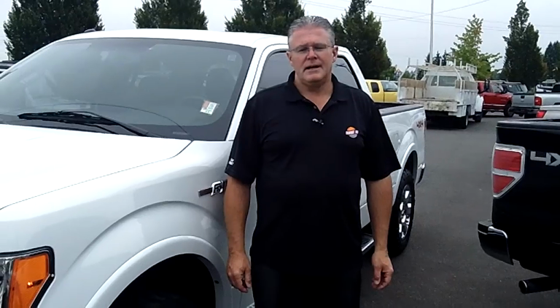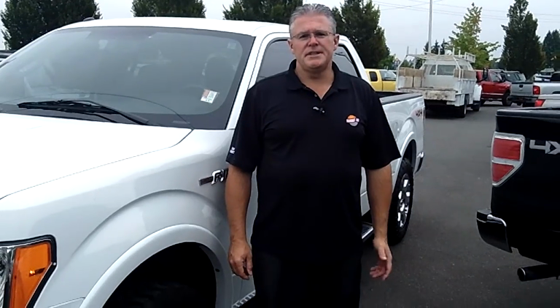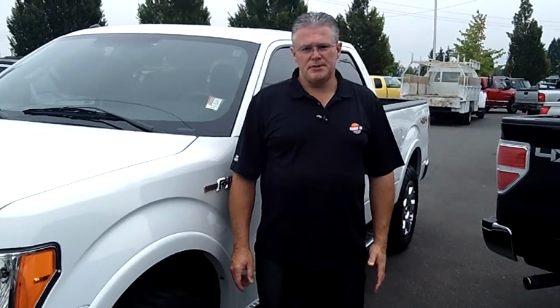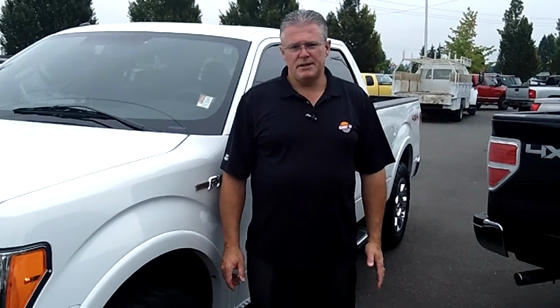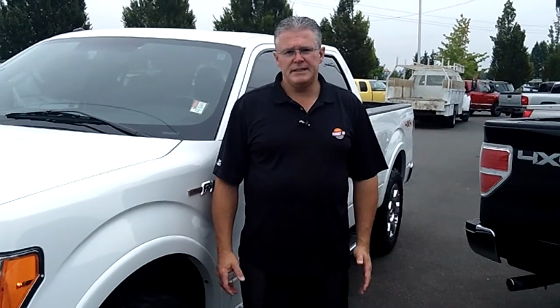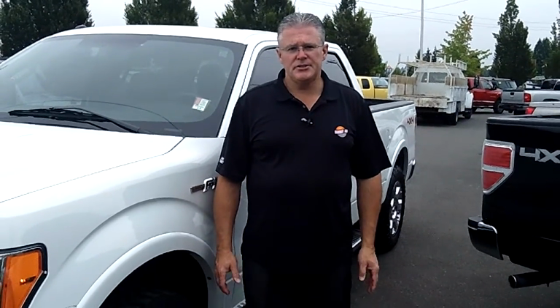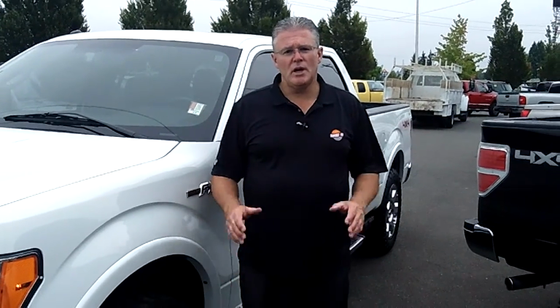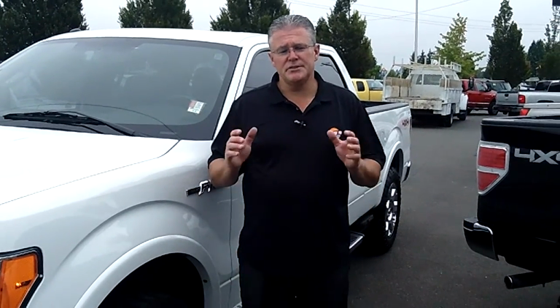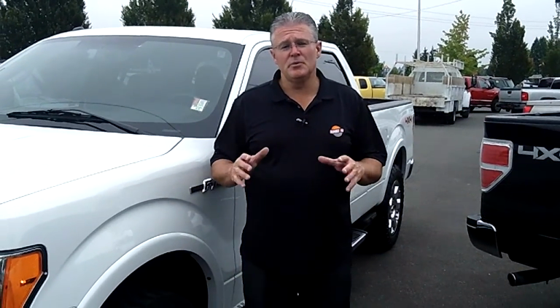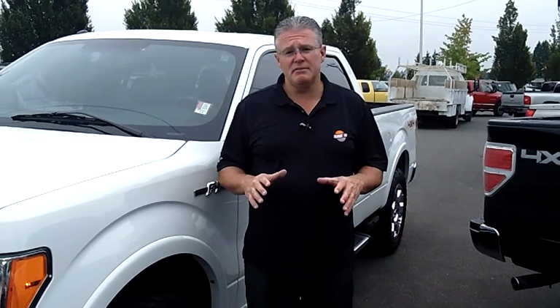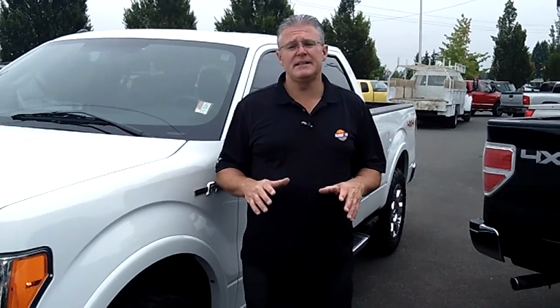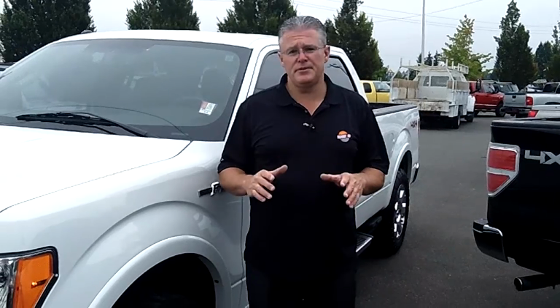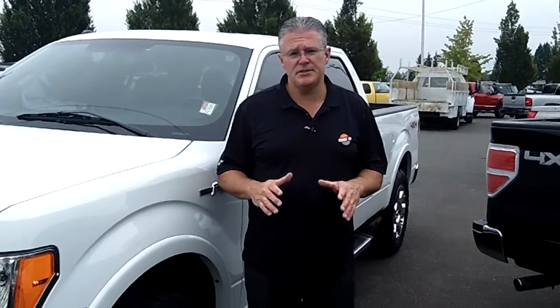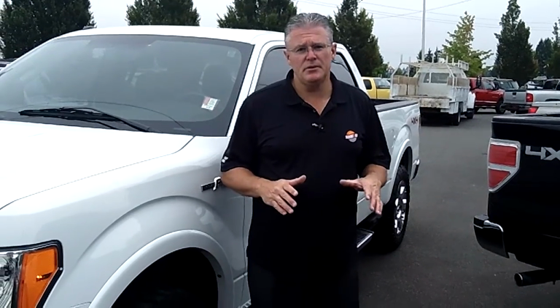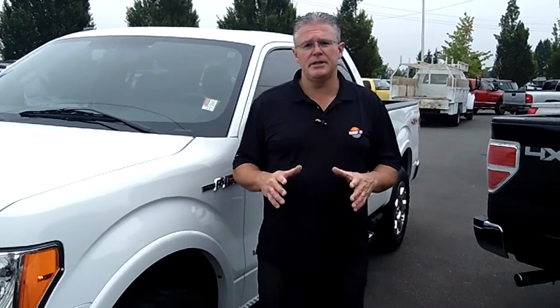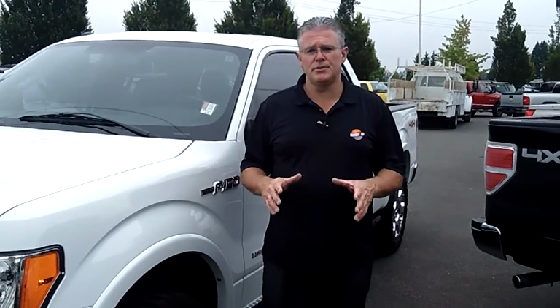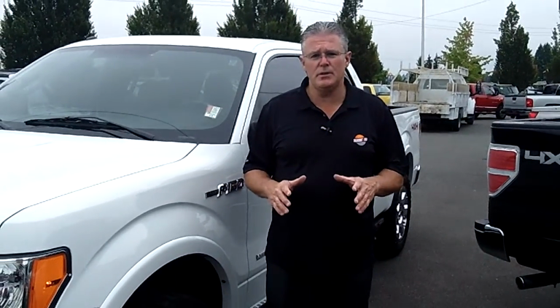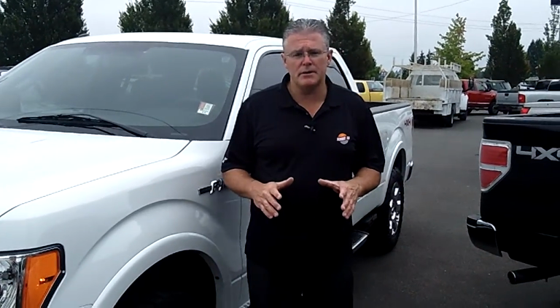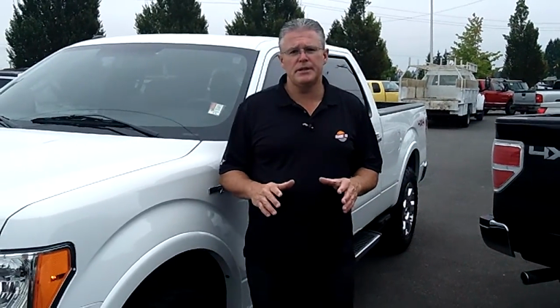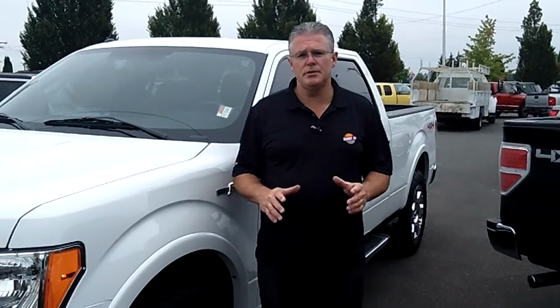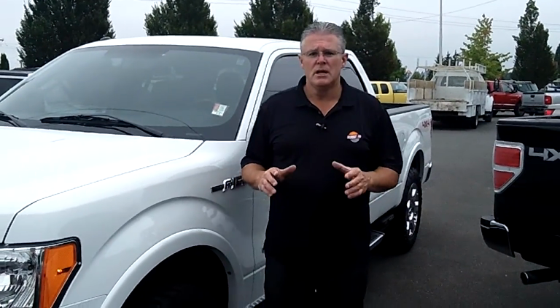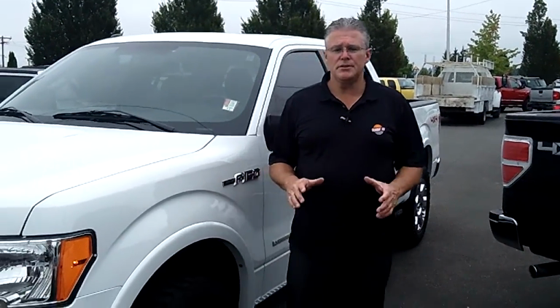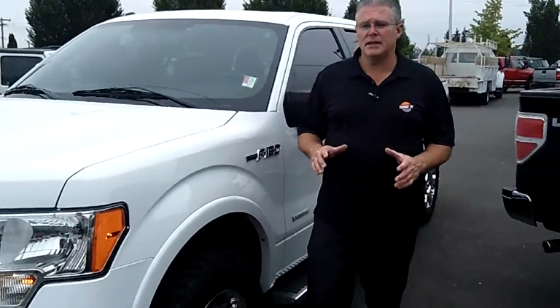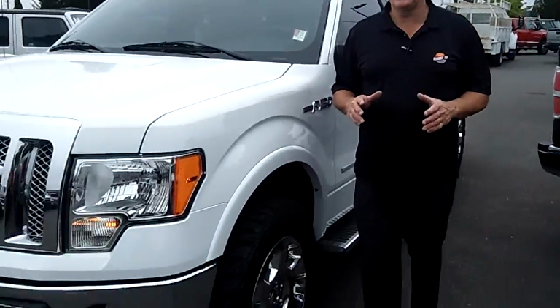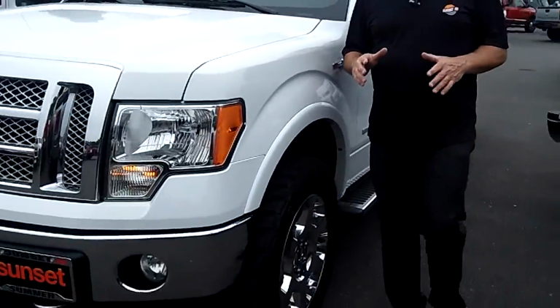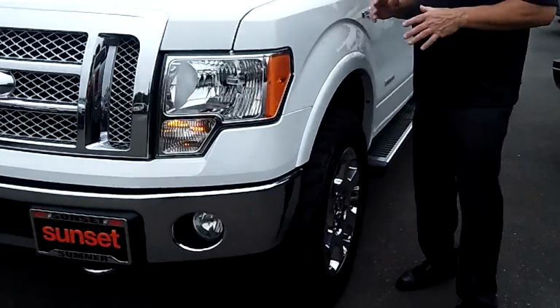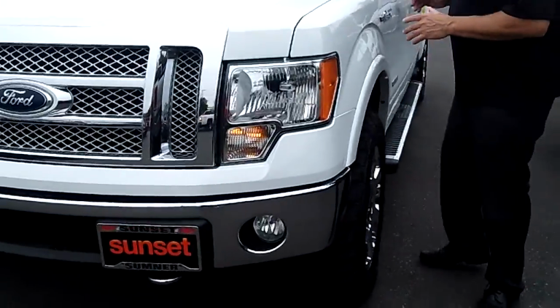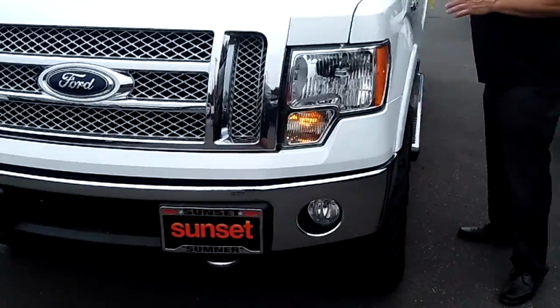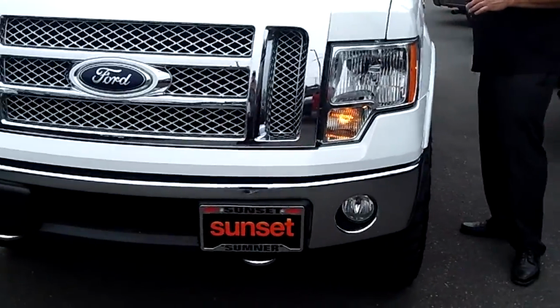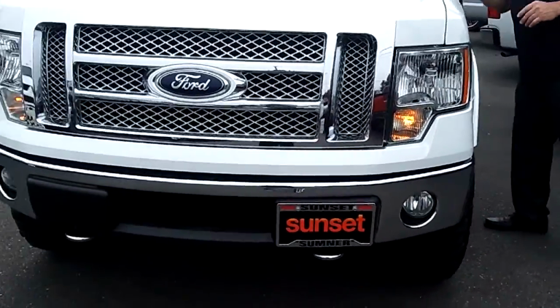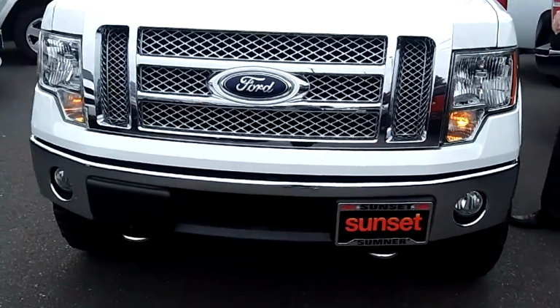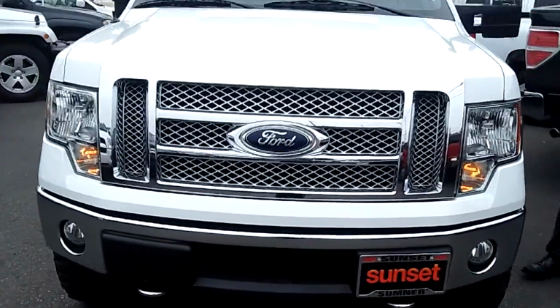Hi, I'm Buzz Nielsen from Sunset Chevrolet in downtown Sumner, Washington's number one Chevrolet dealer for 15 years in a row. And I'm going to do a virtual video walk around for you on this beautiful 2011 Ford F-150 crew cab. Stock number is P-791A.